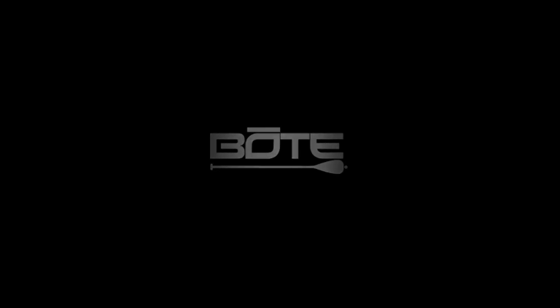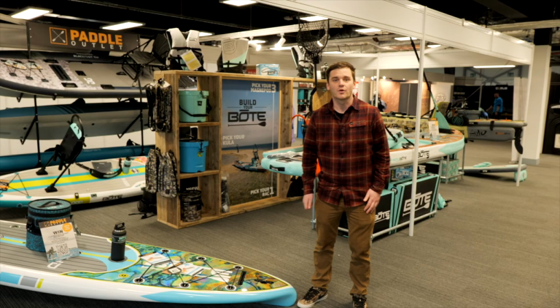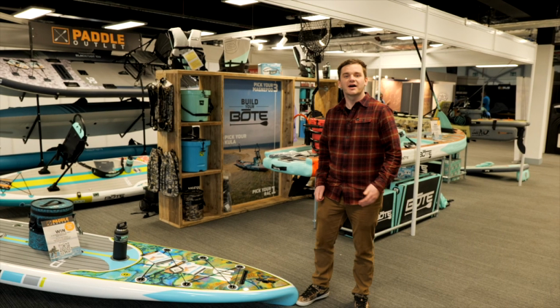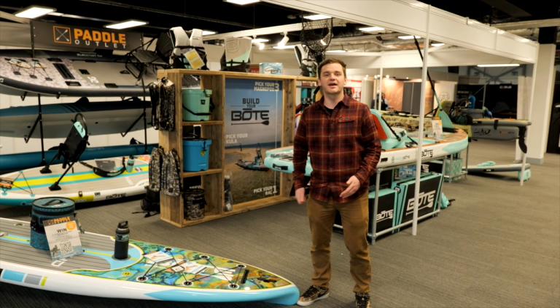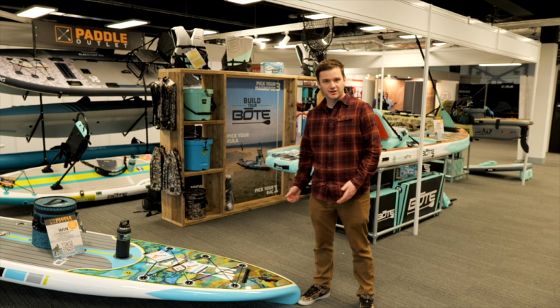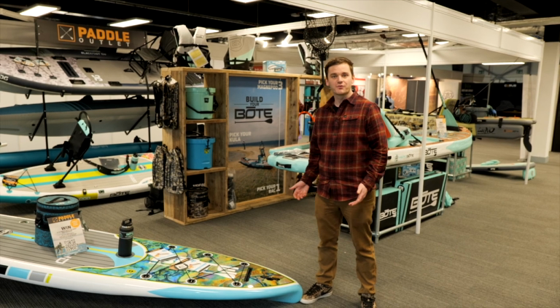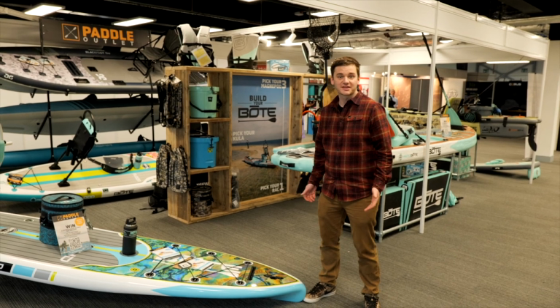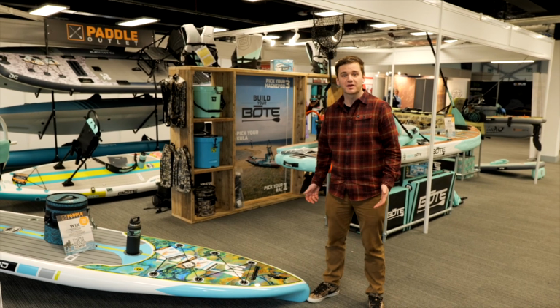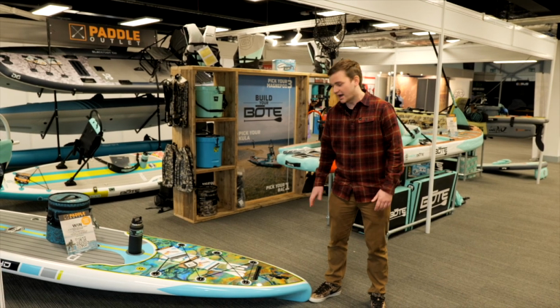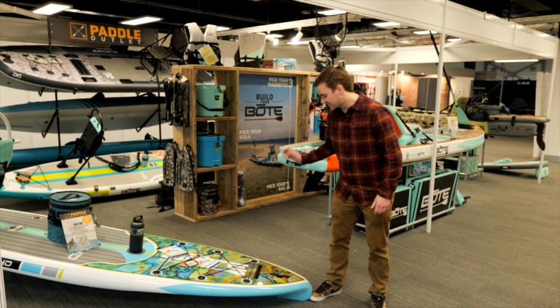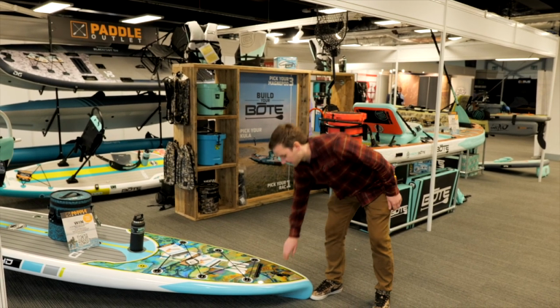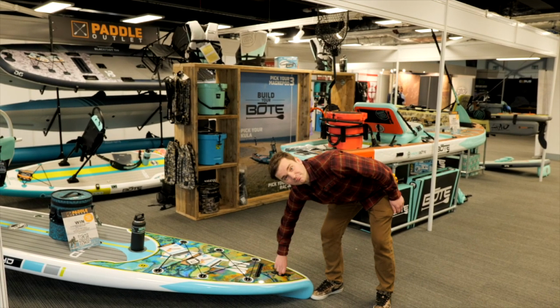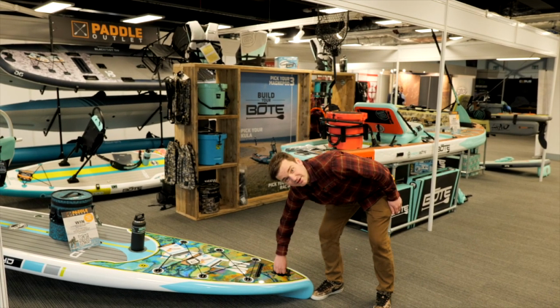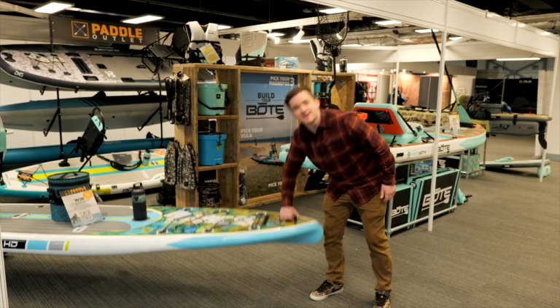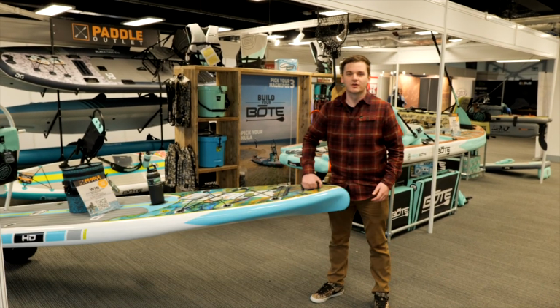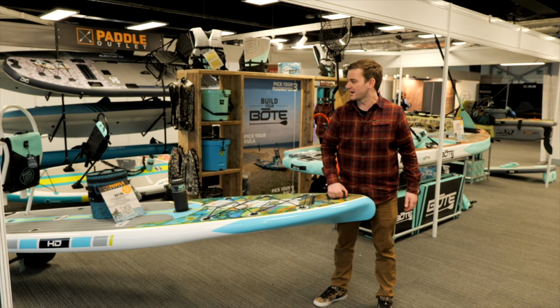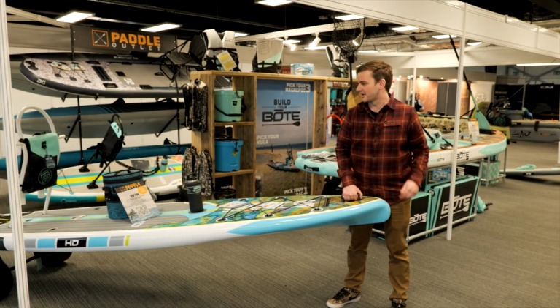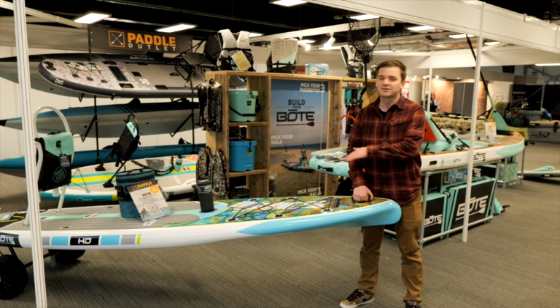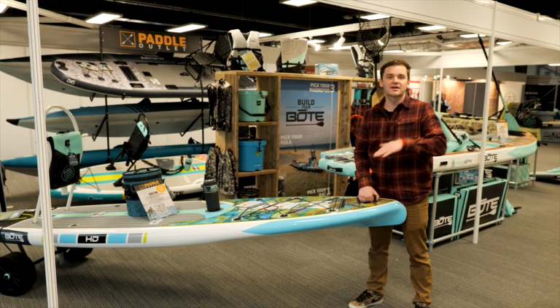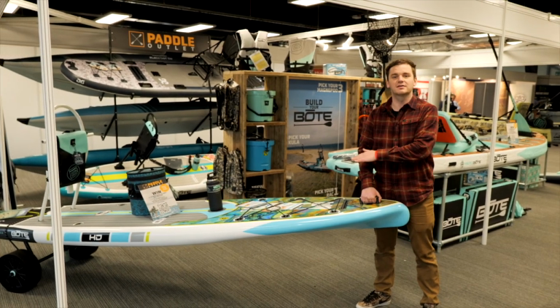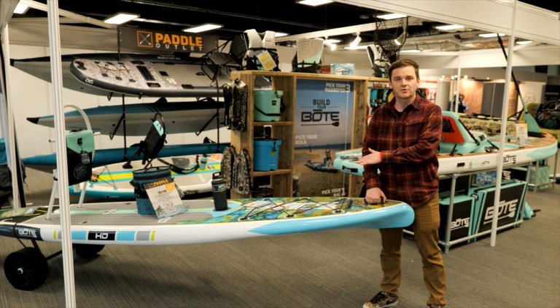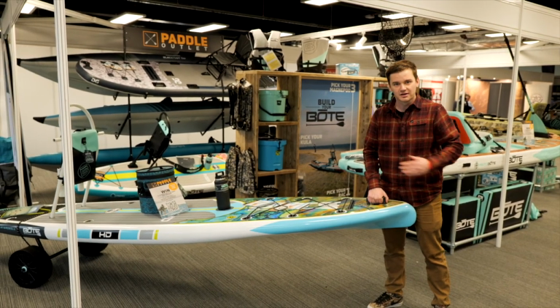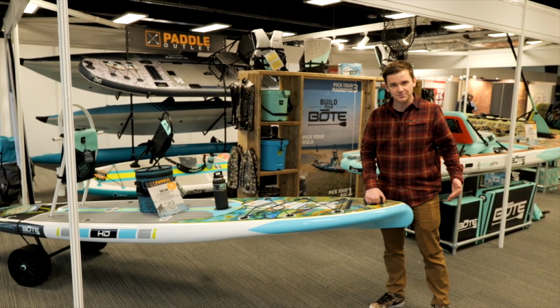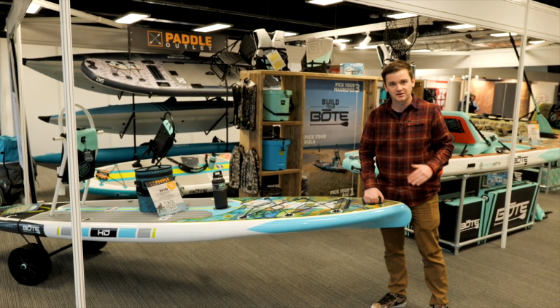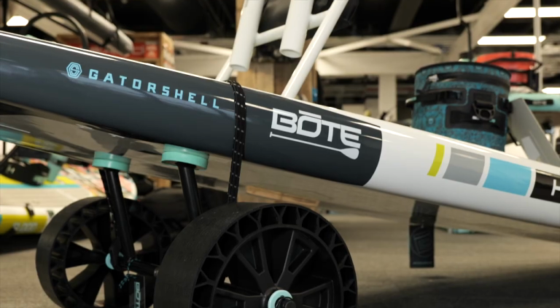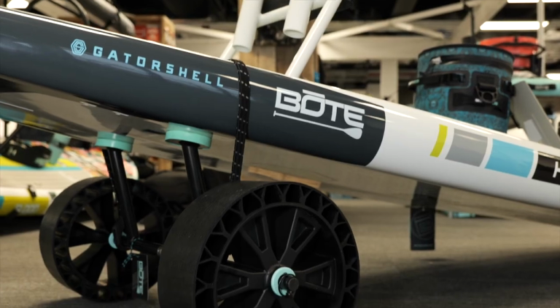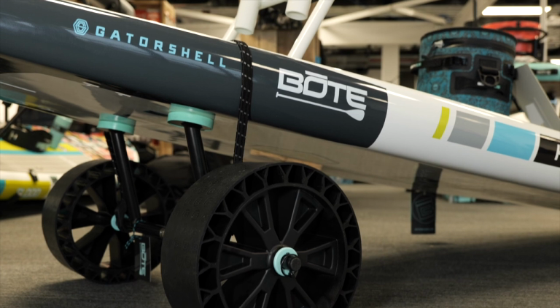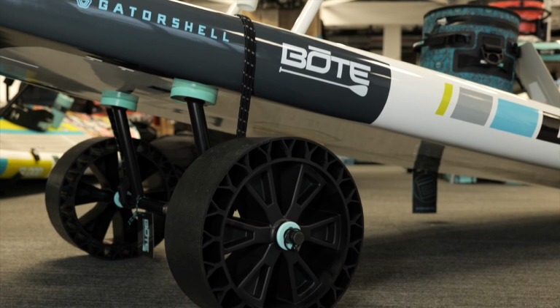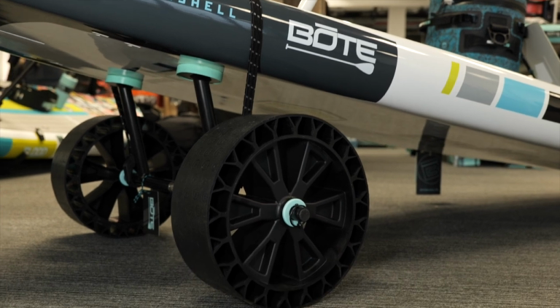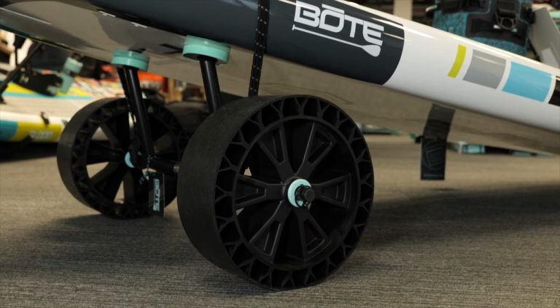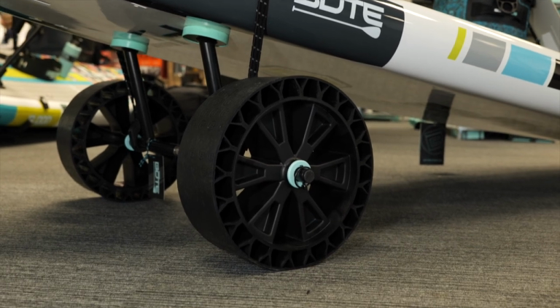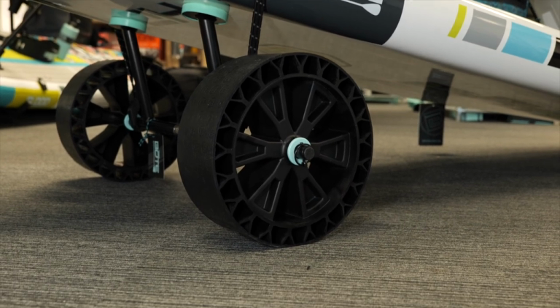We've got our hands on the Gatorshell range from Boat for the first time in the UK. The most impressive thing is the wheel rack at the back — you can plug that straight into the underneath of the board, no adapter or anything, it's already plumbed in. Adding the wheel rack means you can take this anywhere.